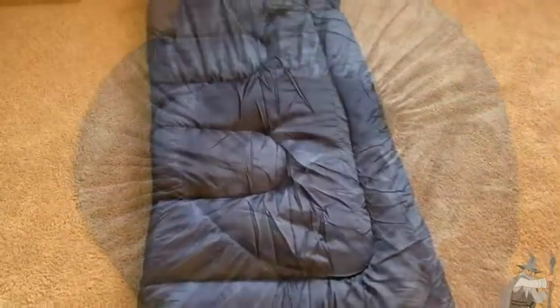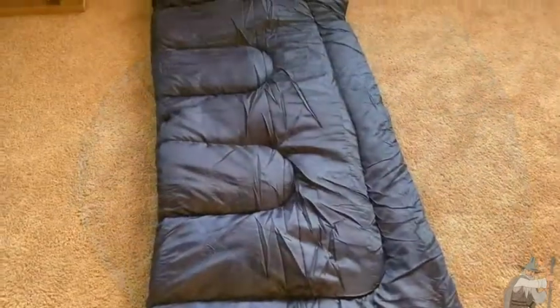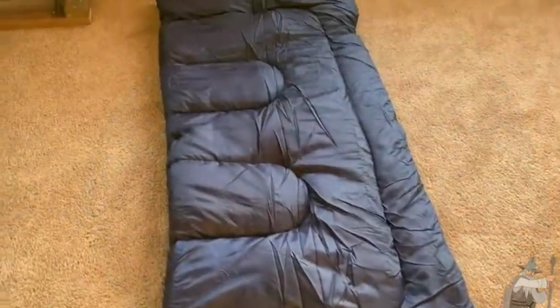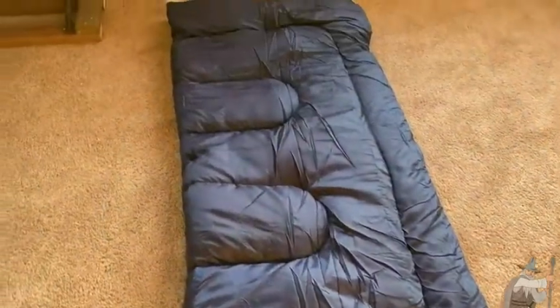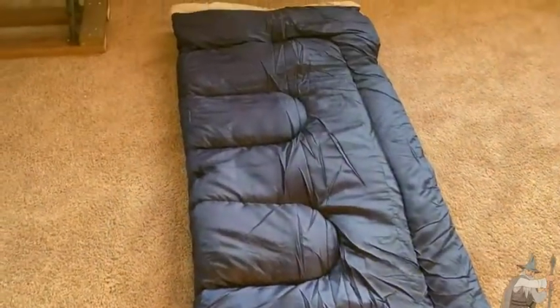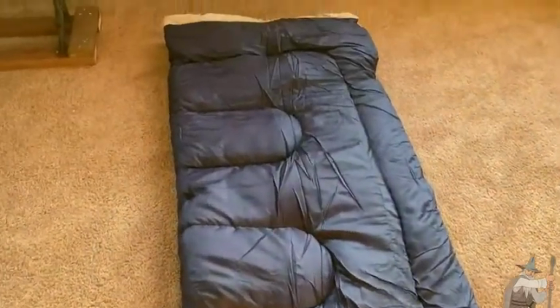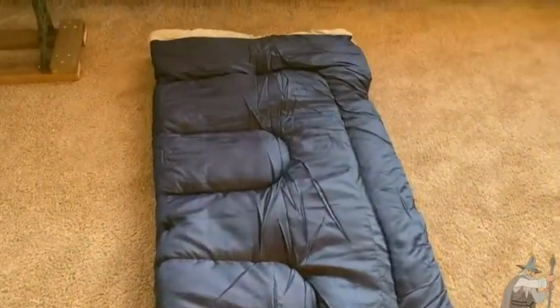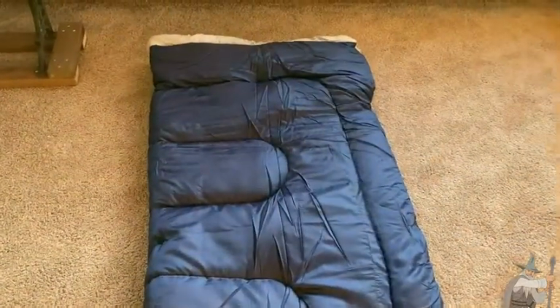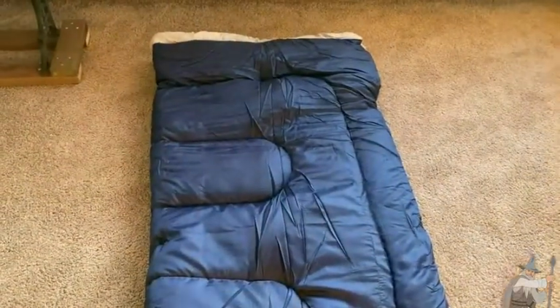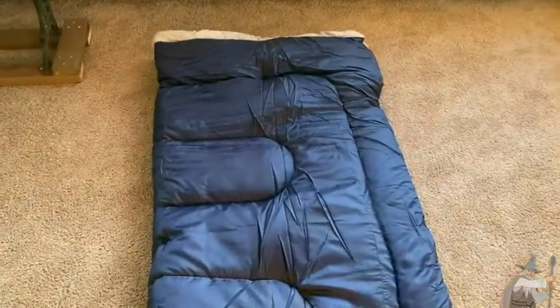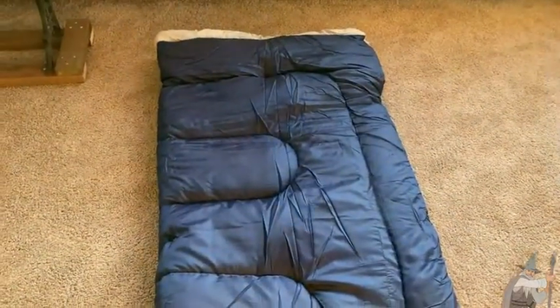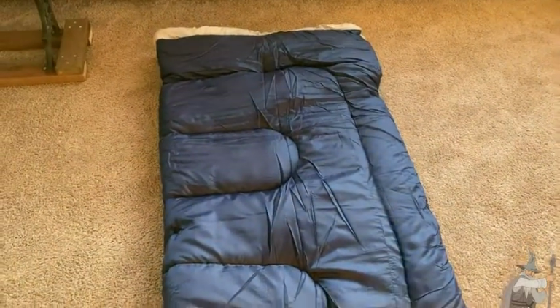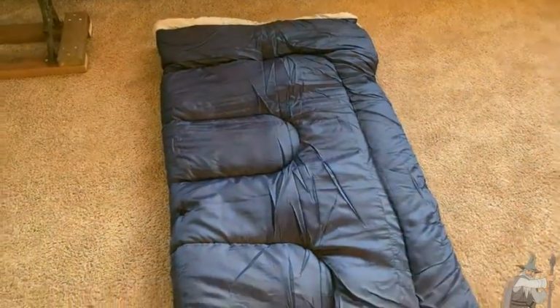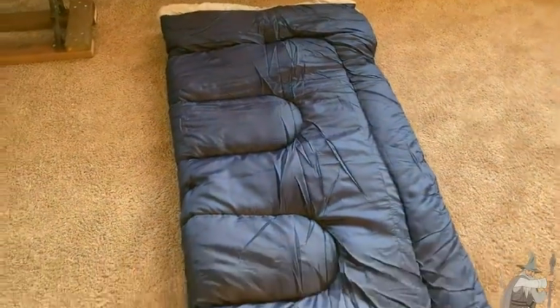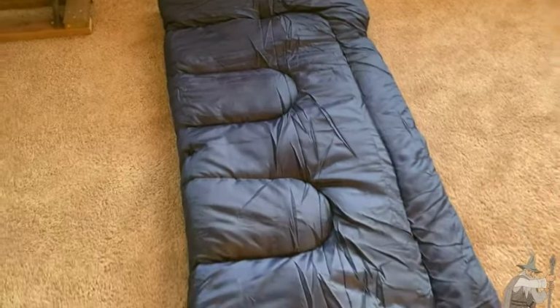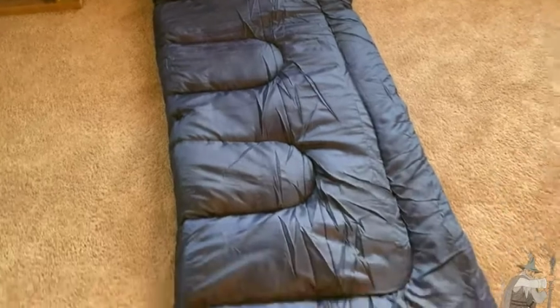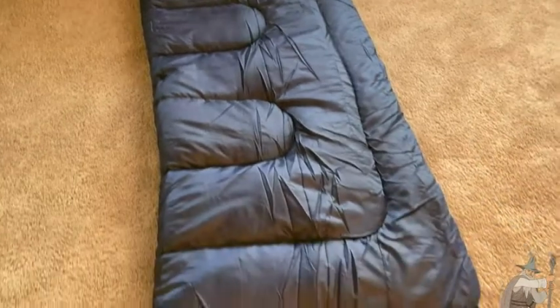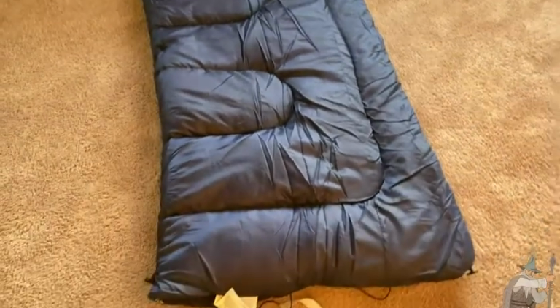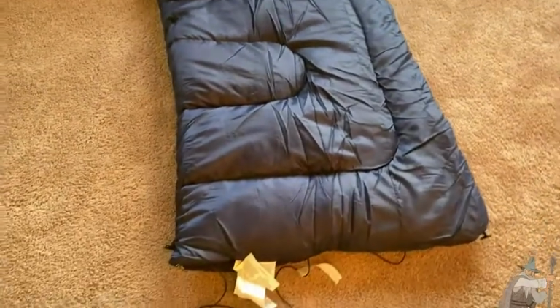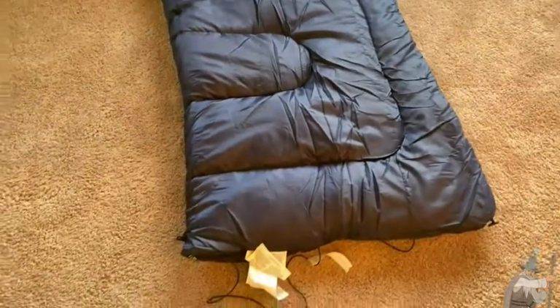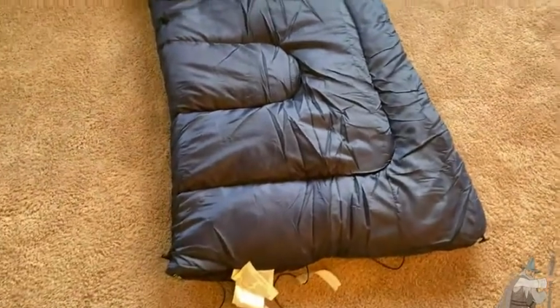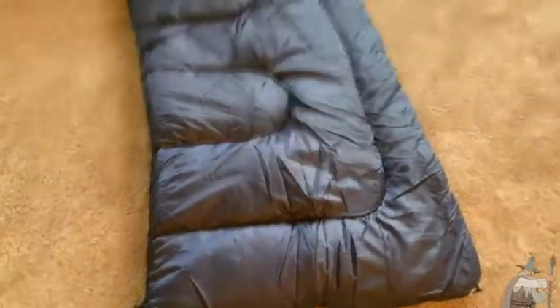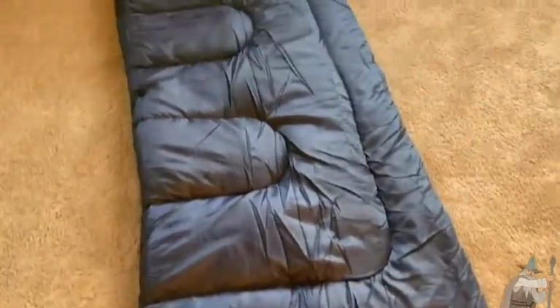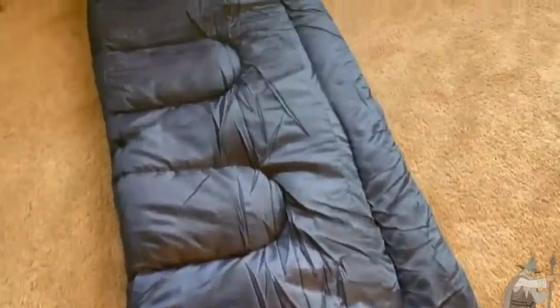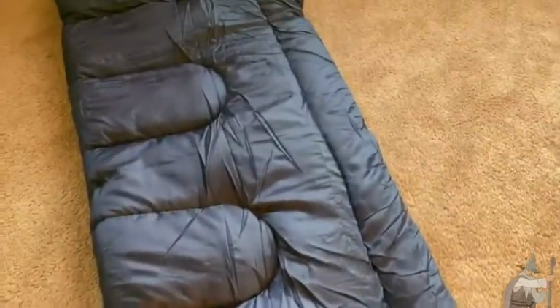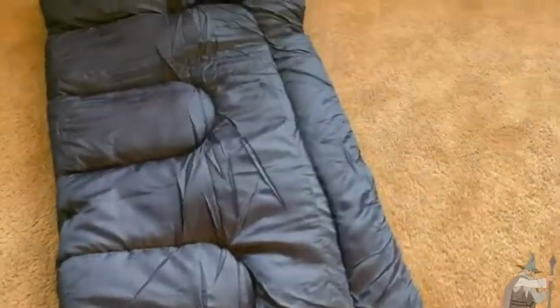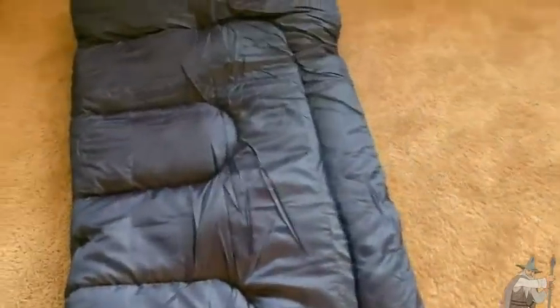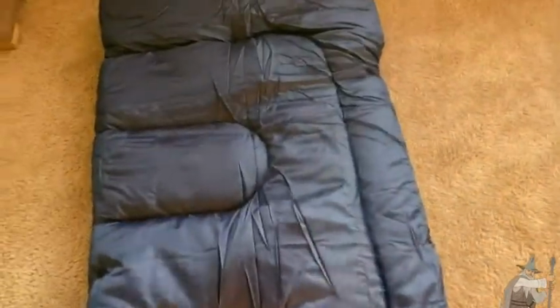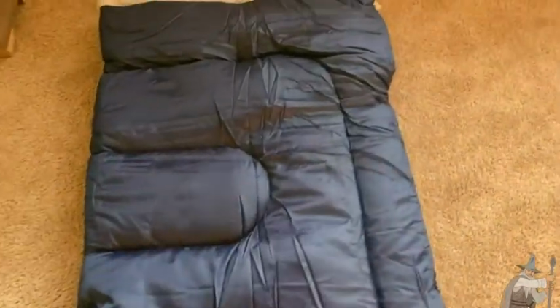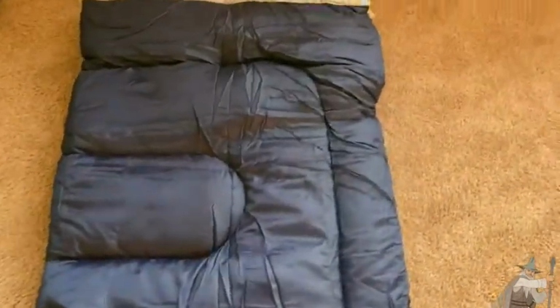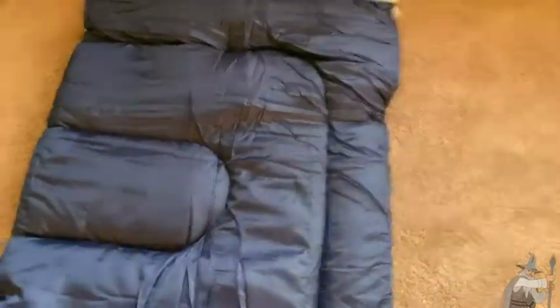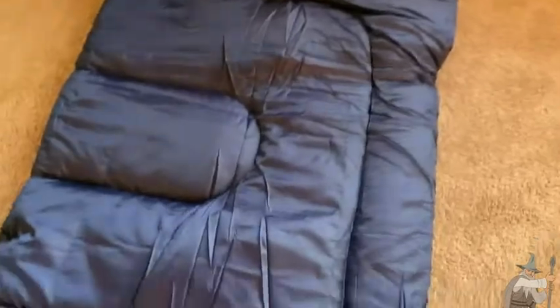Wow, I can't believe this entire sleeping bag was in that small container. This is huge — you could easily fit an adult in this, no problem at all.